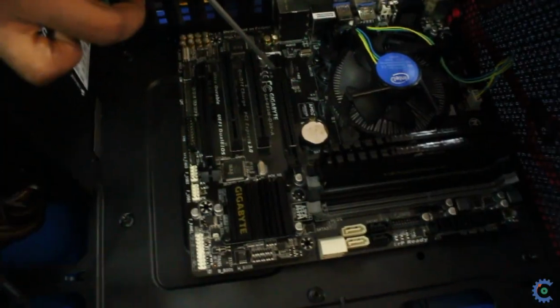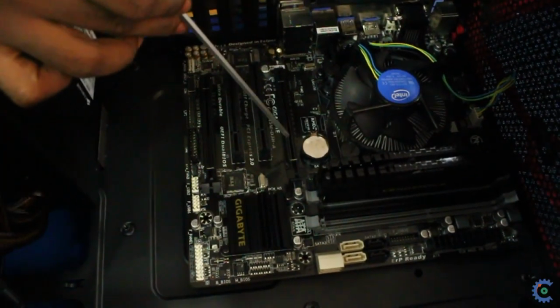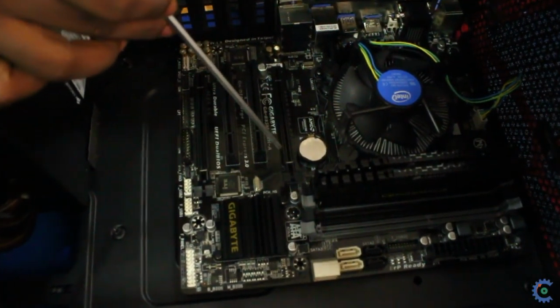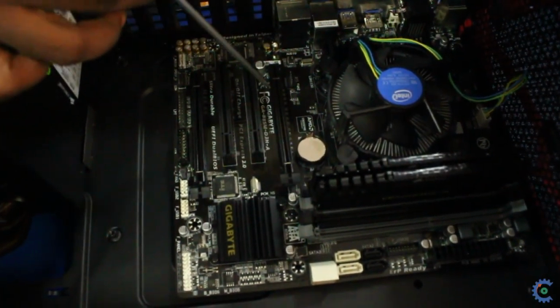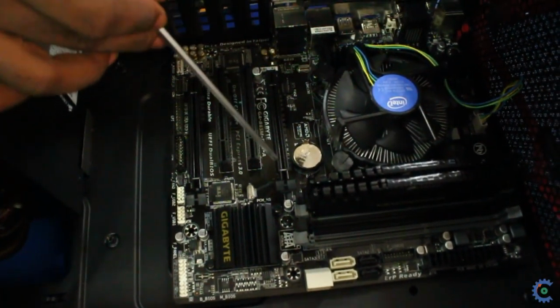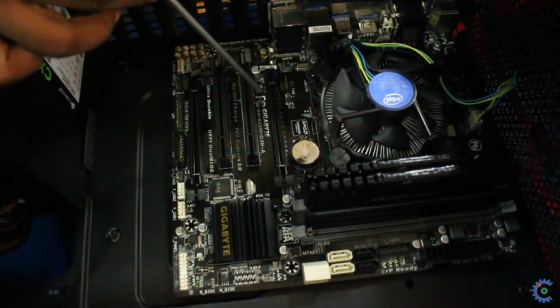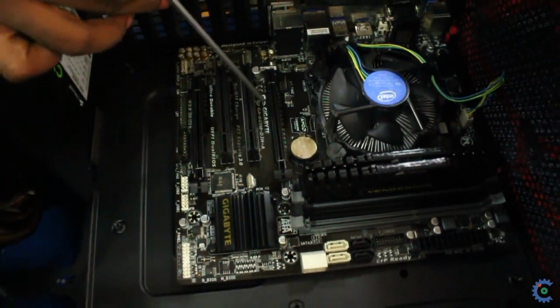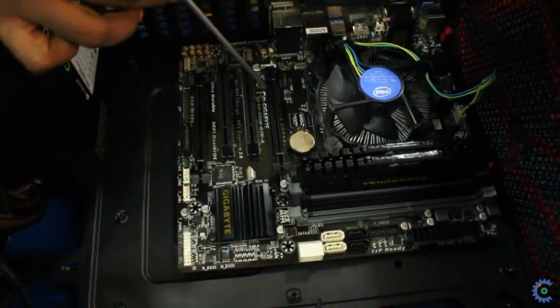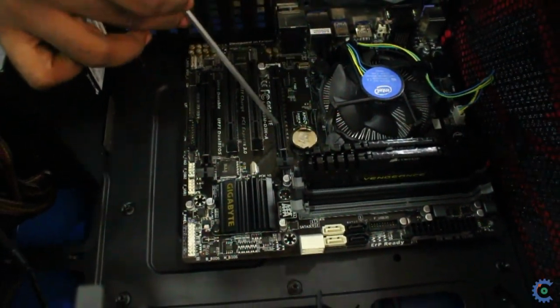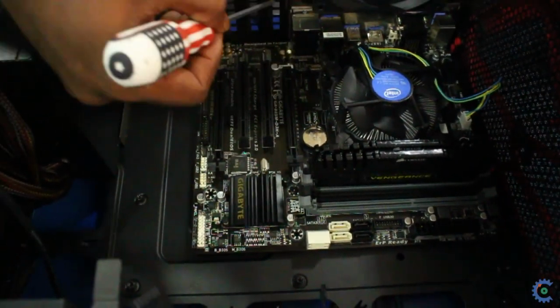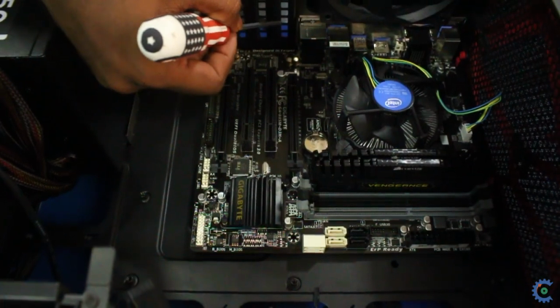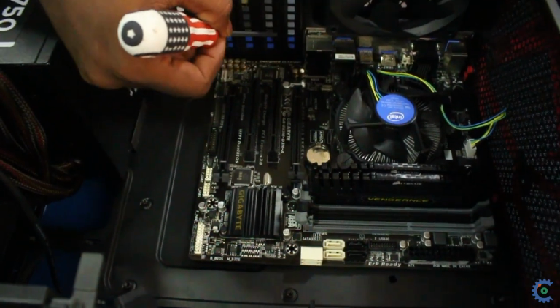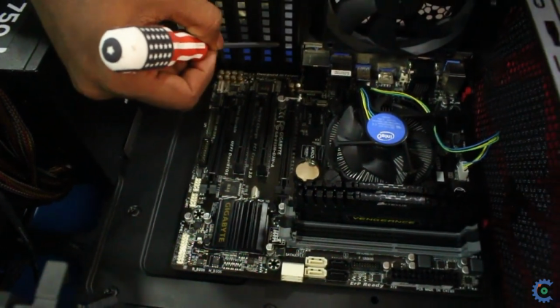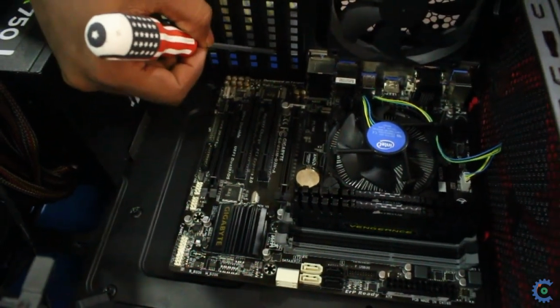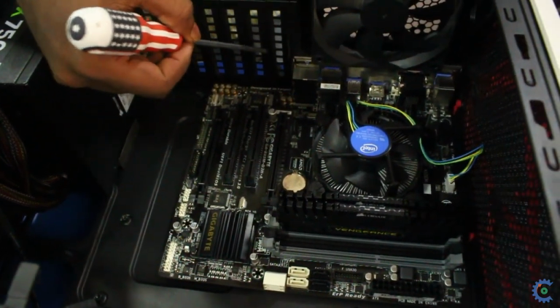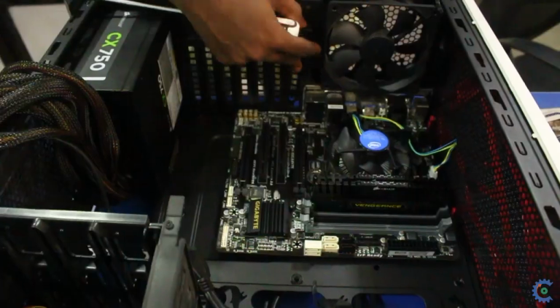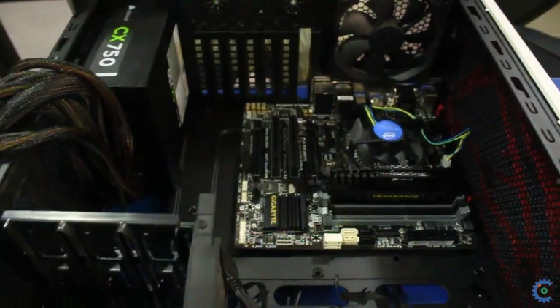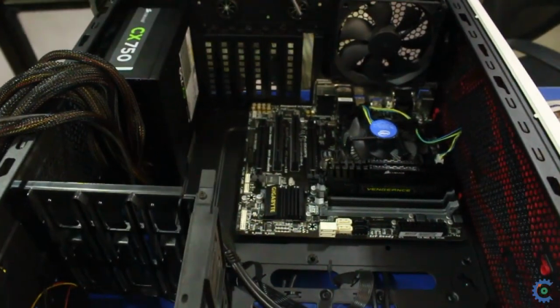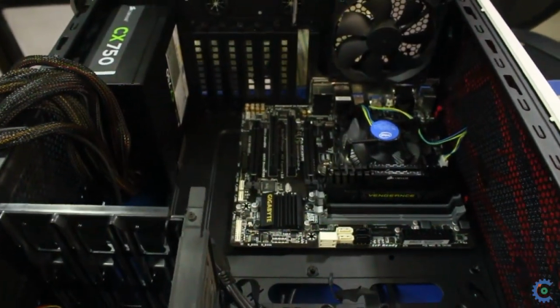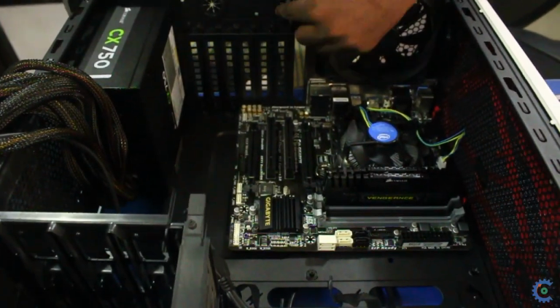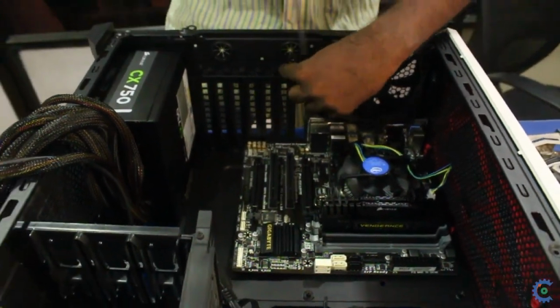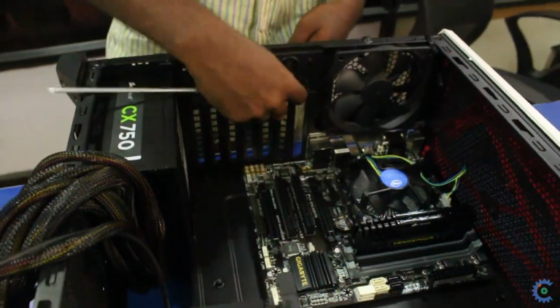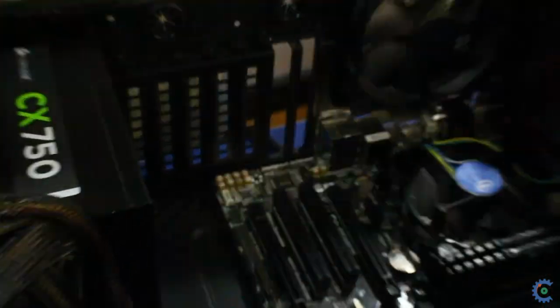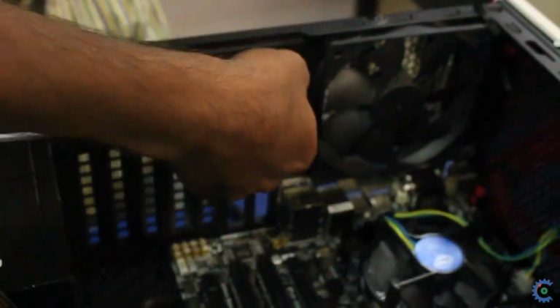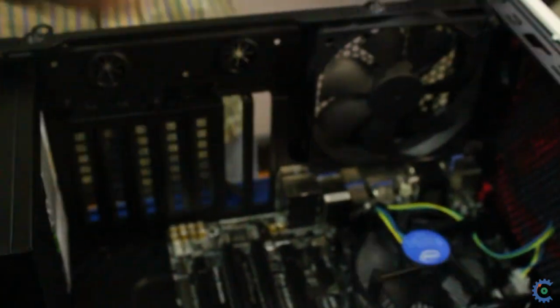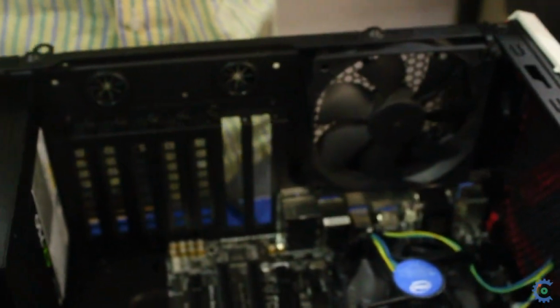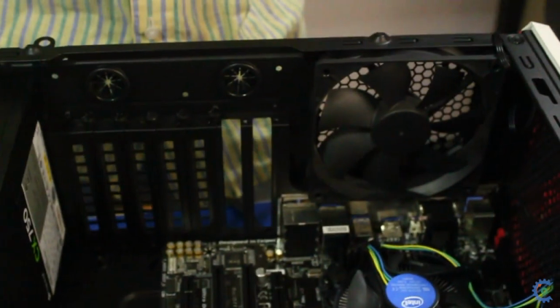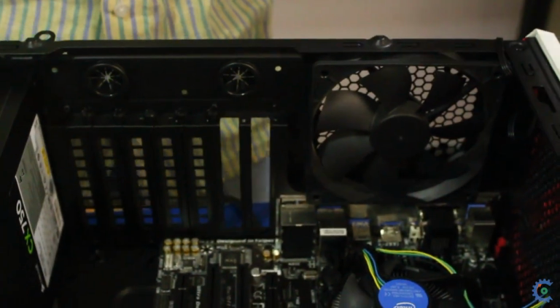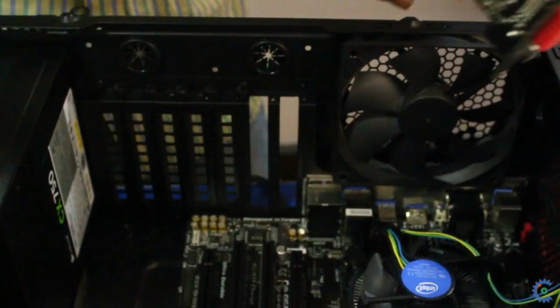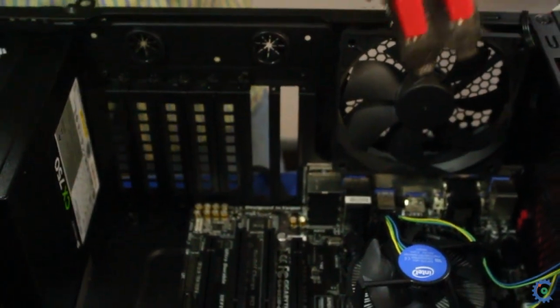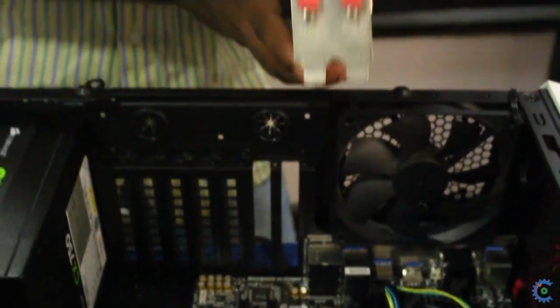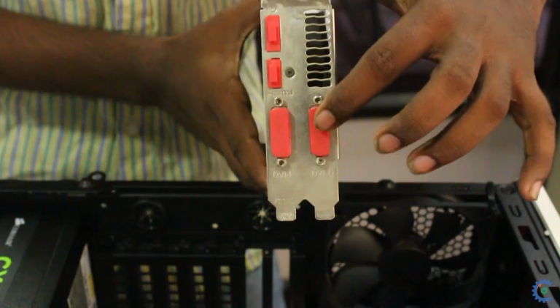Now we have to fix the motherboard. Next, we have to fix the graphic card in the slot. For the third slot, we have to remove the plates. Then we have to fix the graphic card. It has one HDMI, one VGA, and one DVI port.